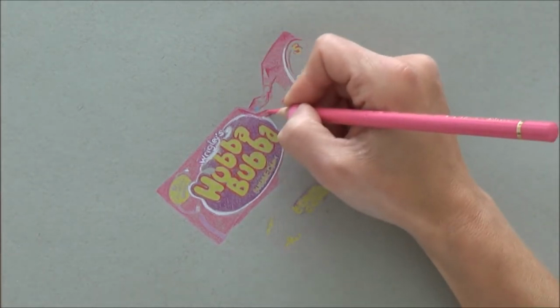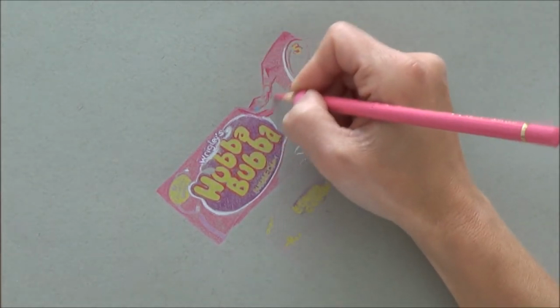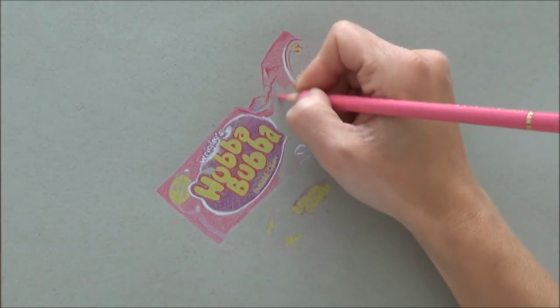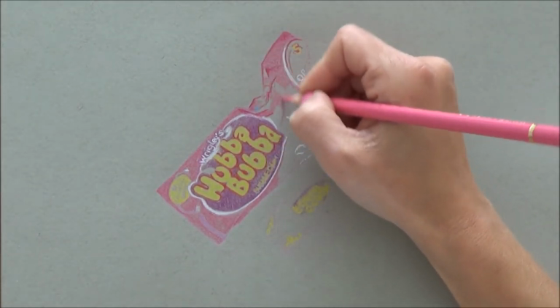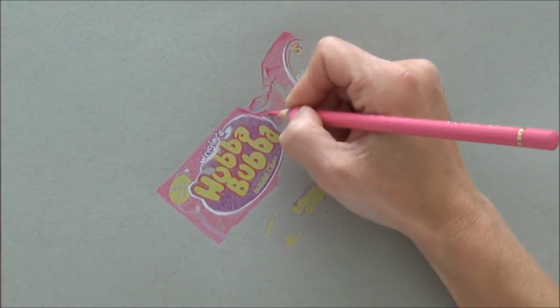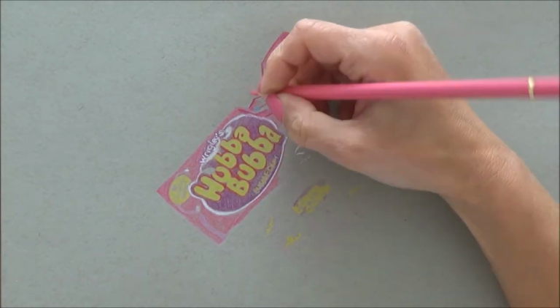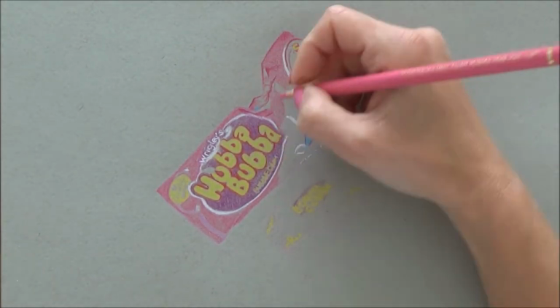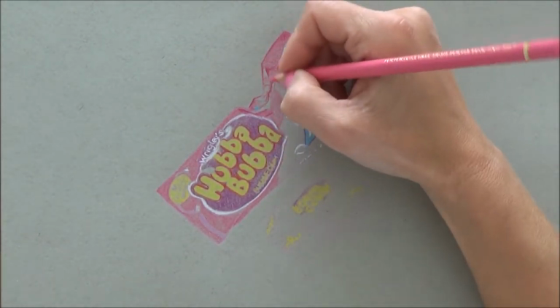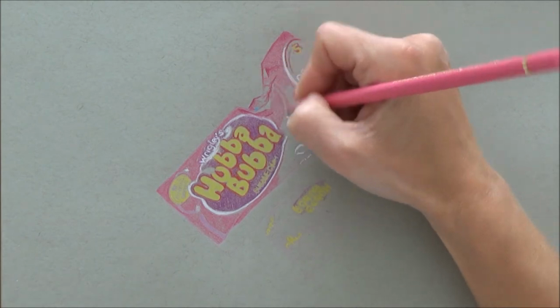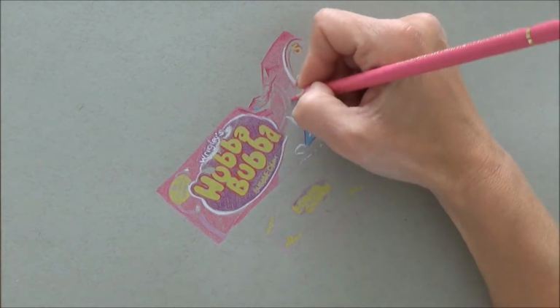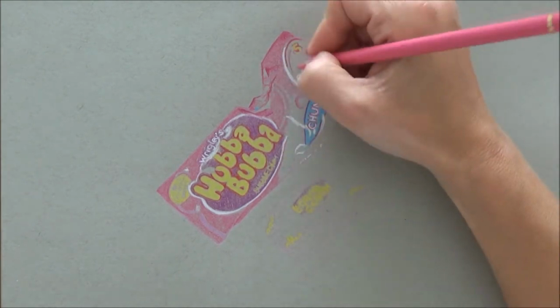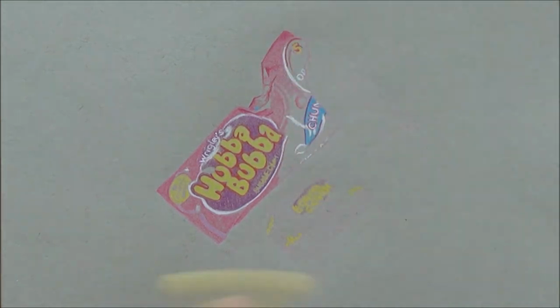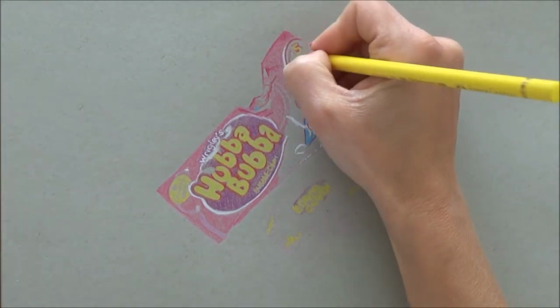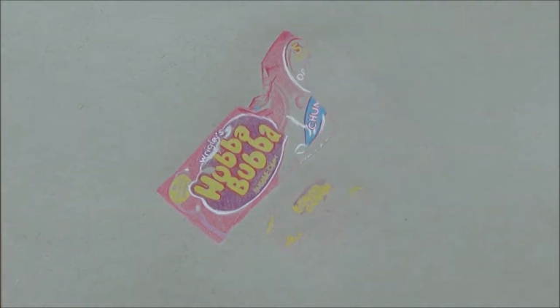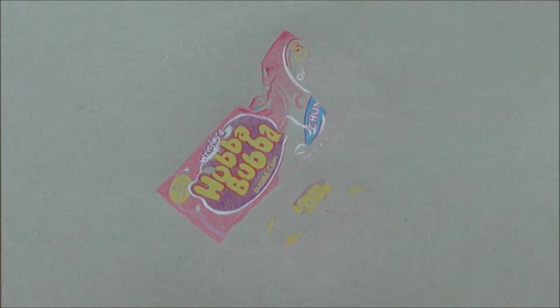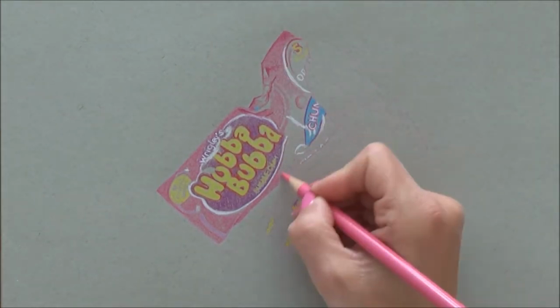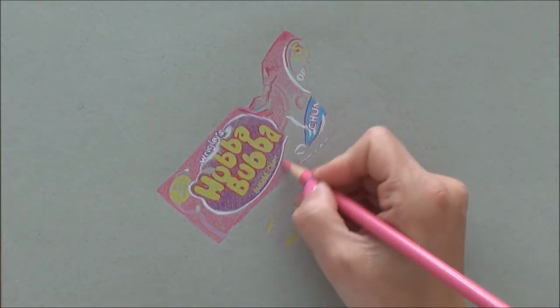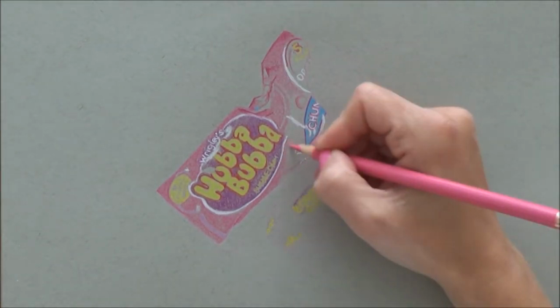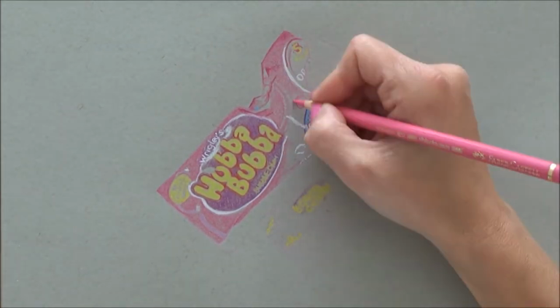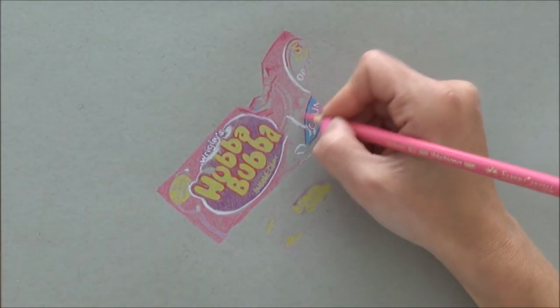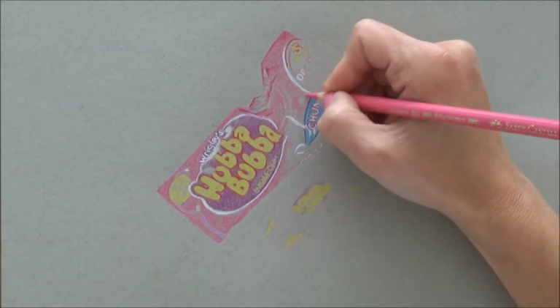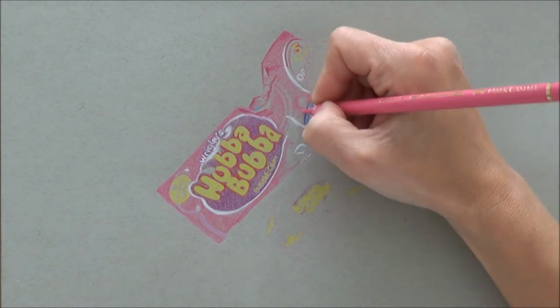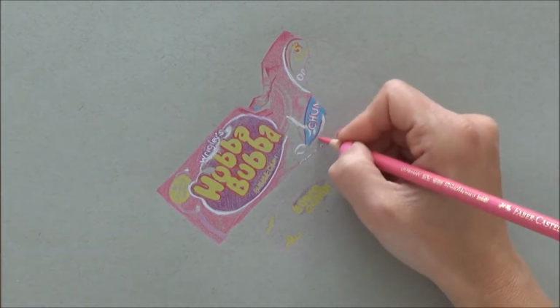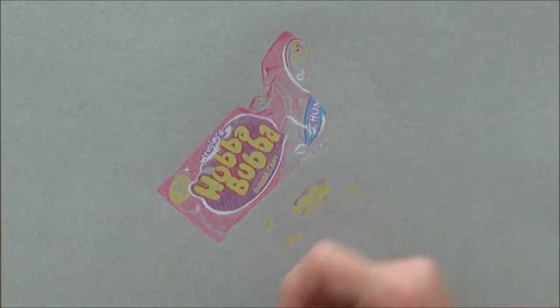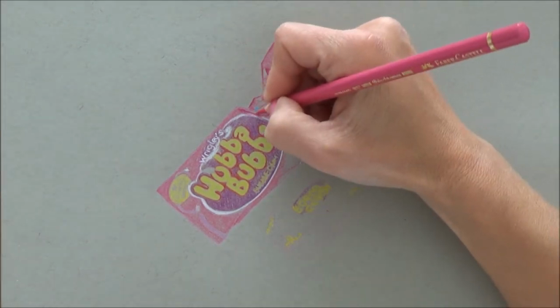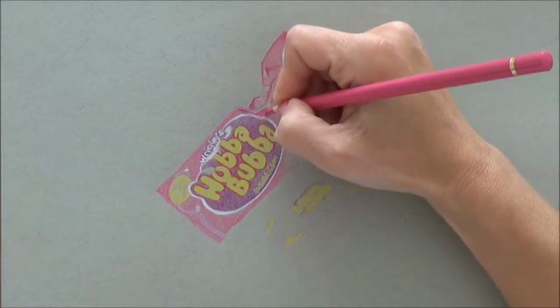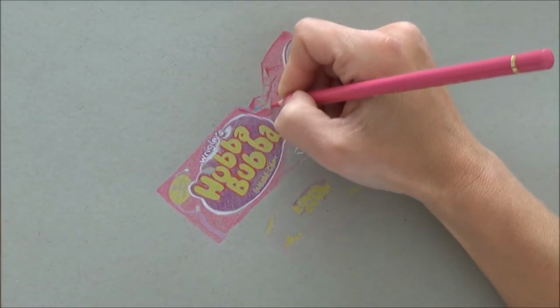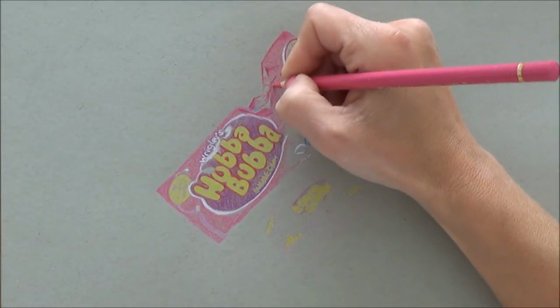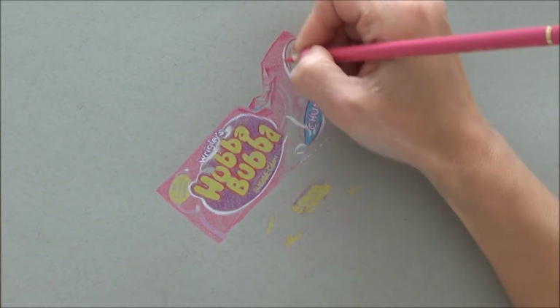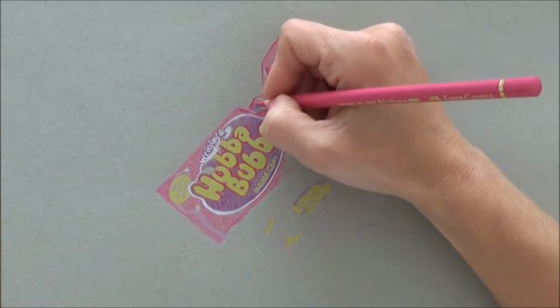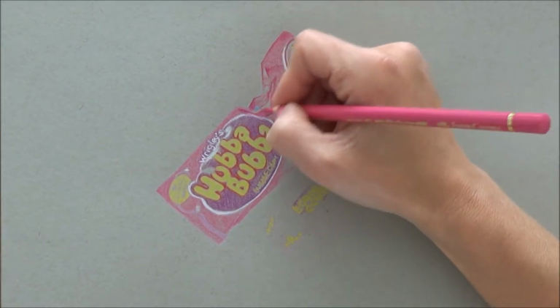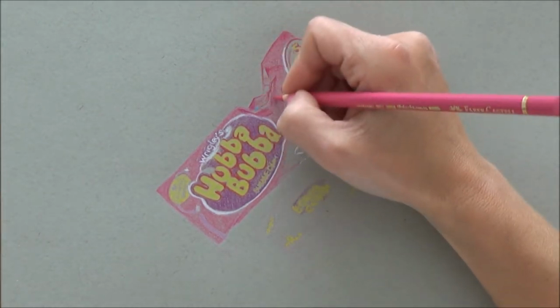Back to the drawing — I'm just at the point where I'm covering over some of the main color areas, blocking those colors out before I go in with too many details.